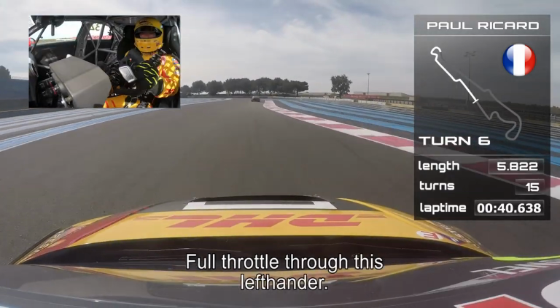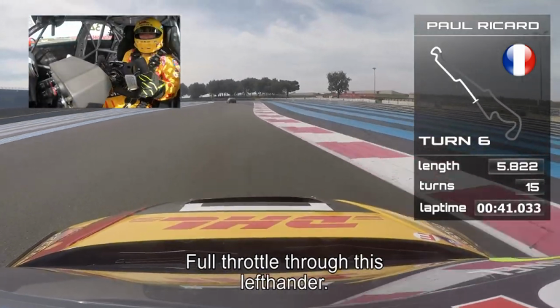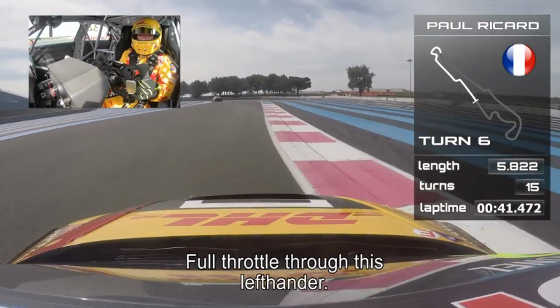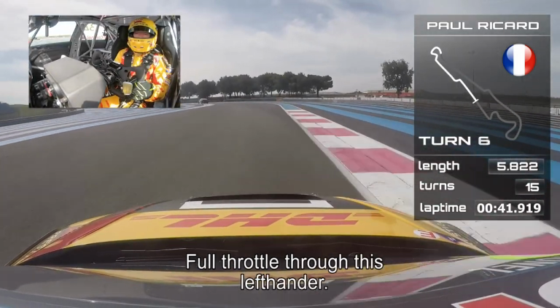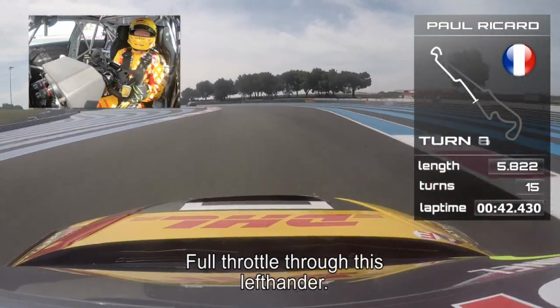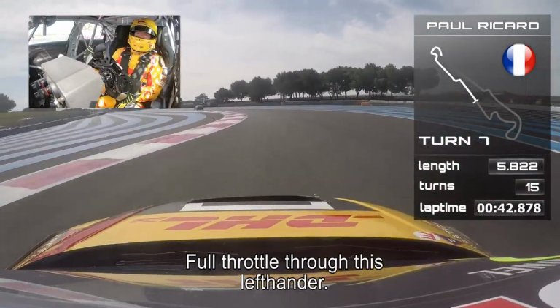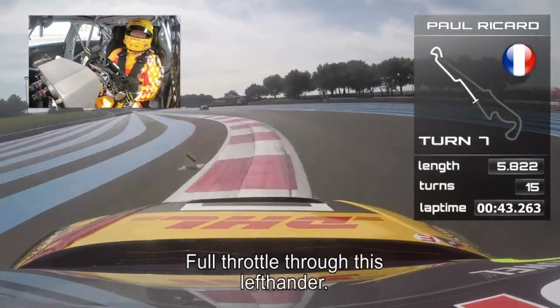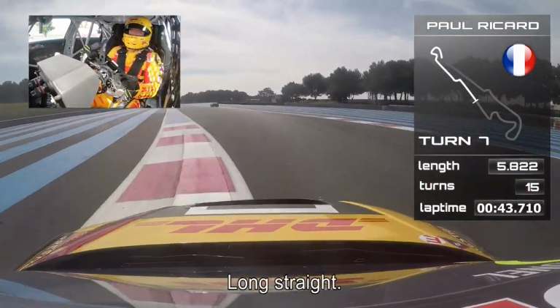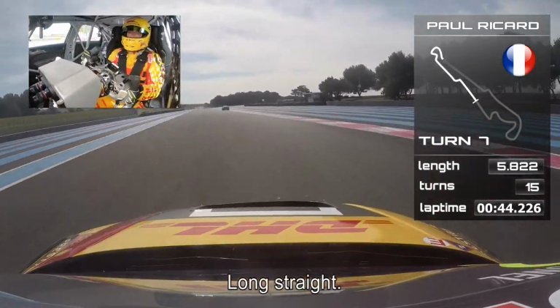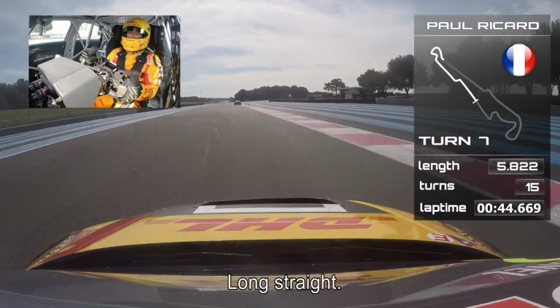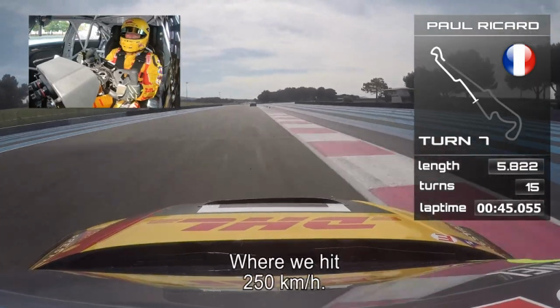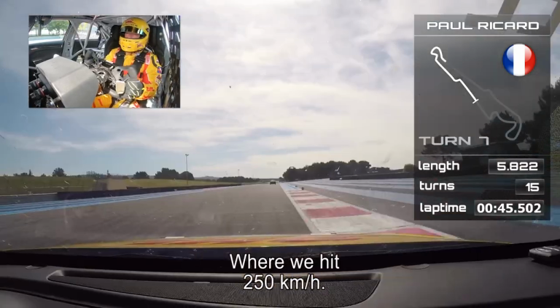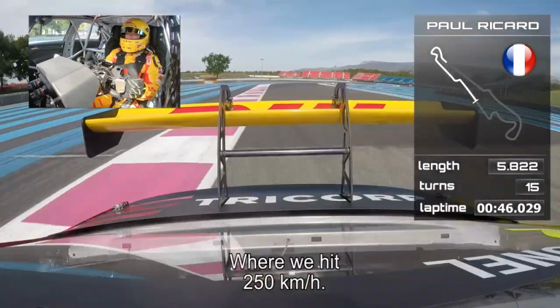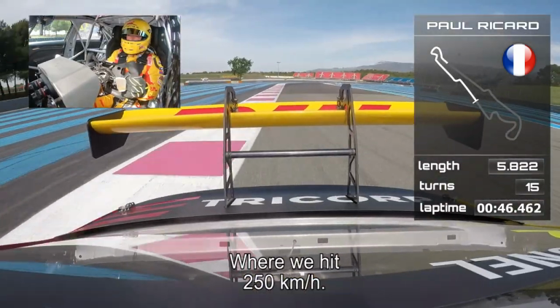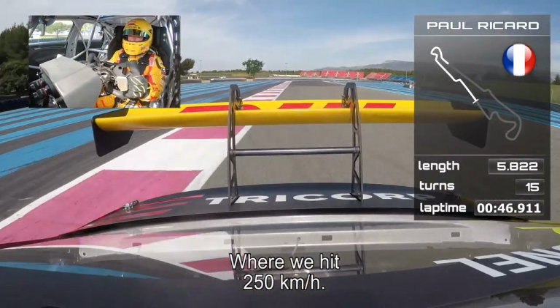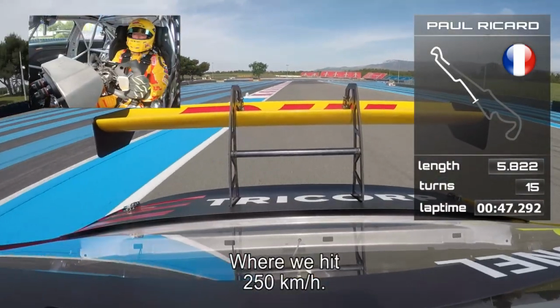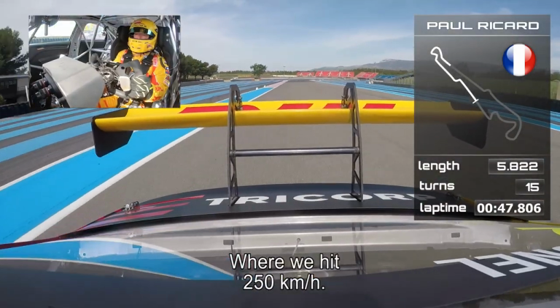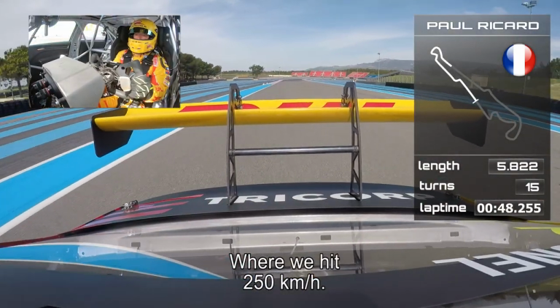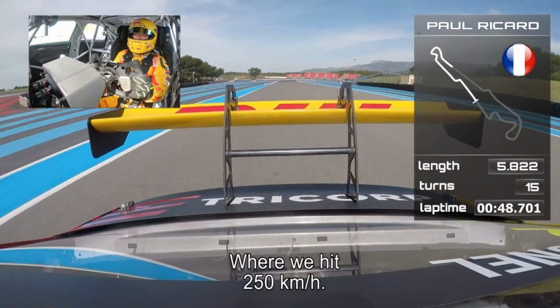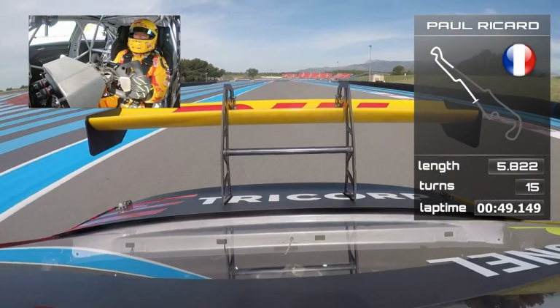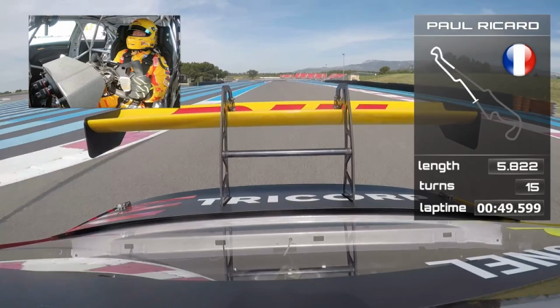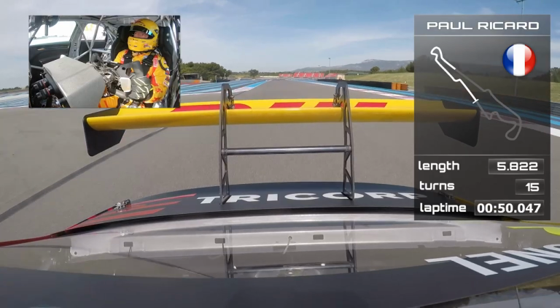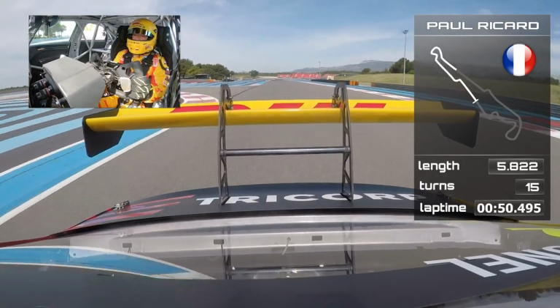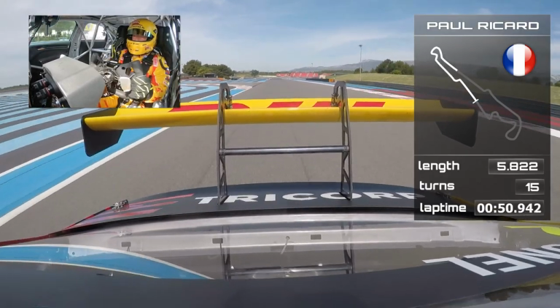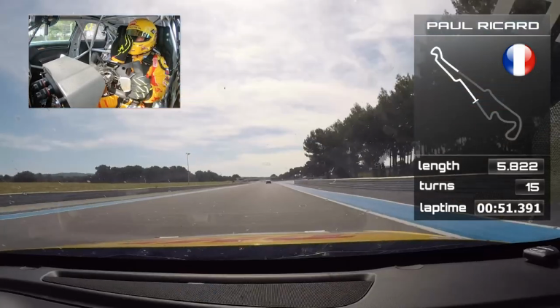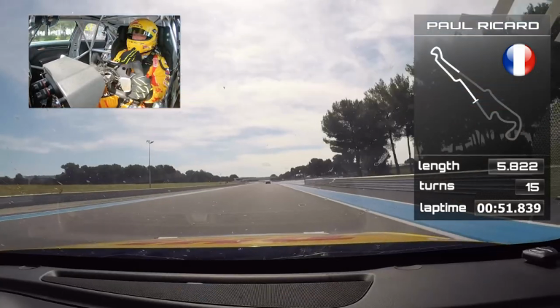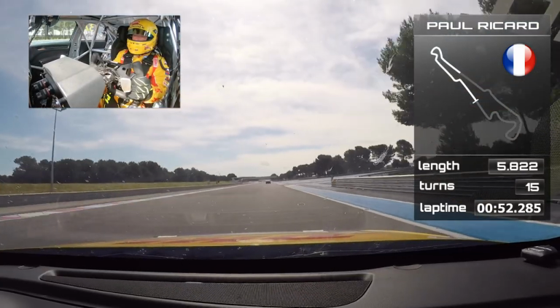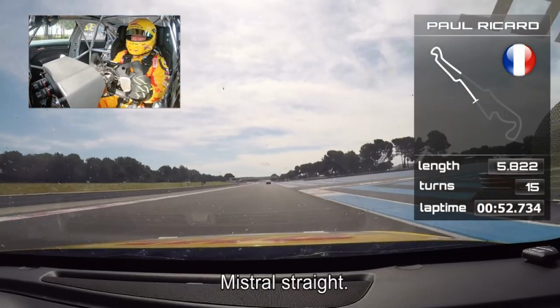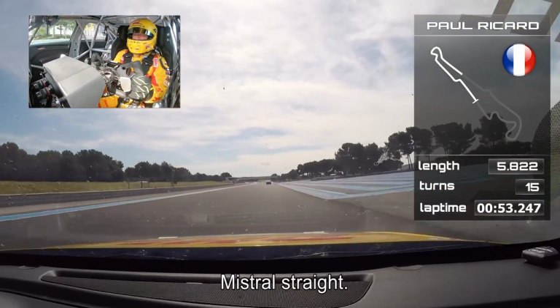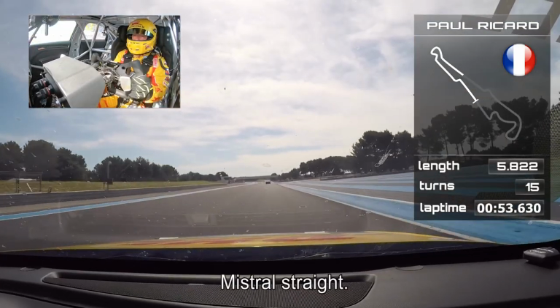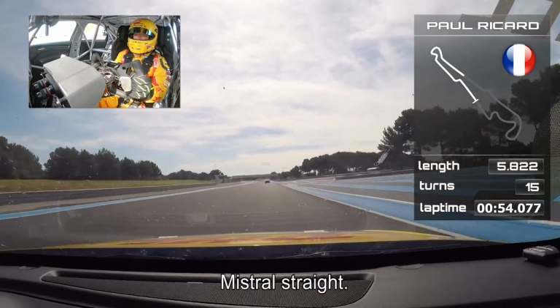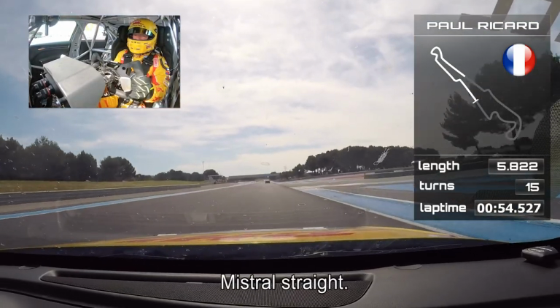And then full throttle through this left-hander on the long straight, where we hit 250 km per hour. Mistral straight is how they call it.